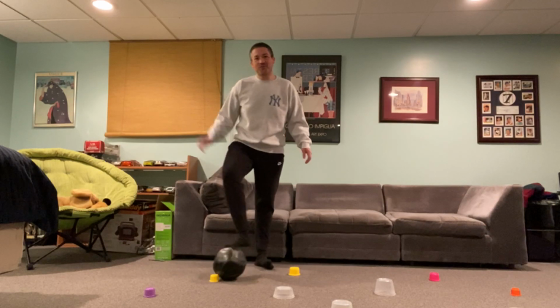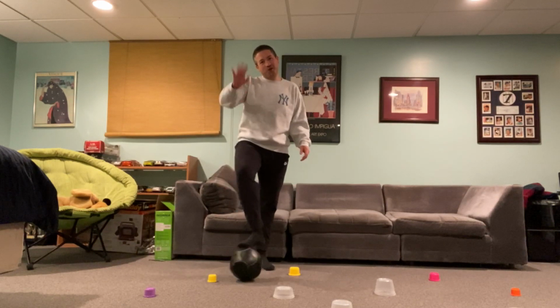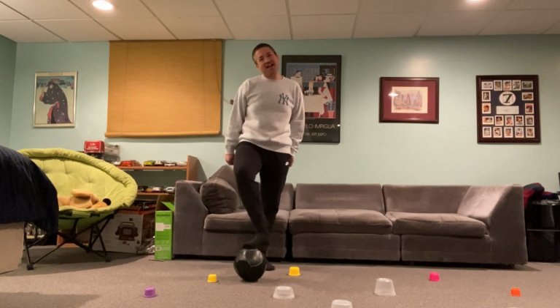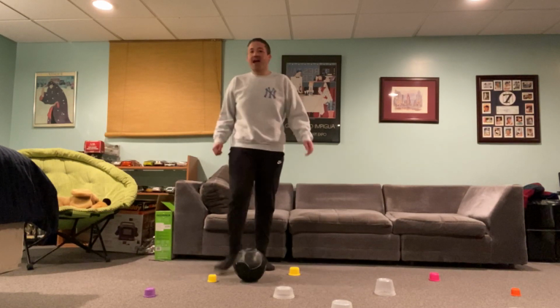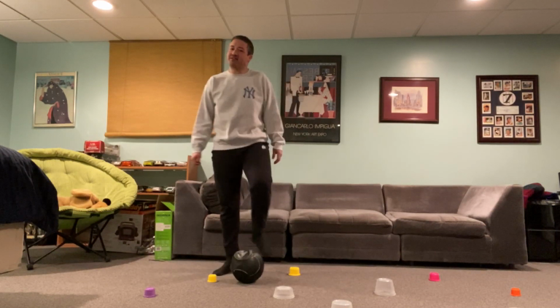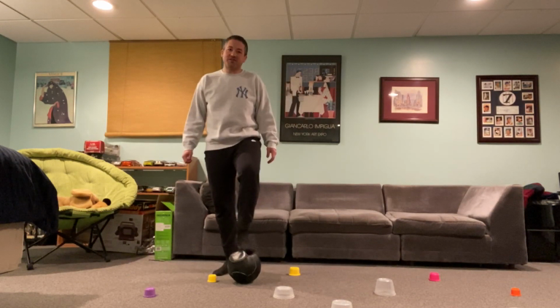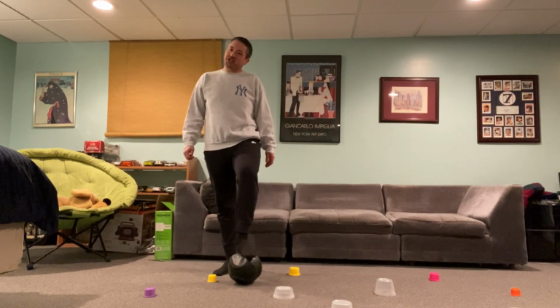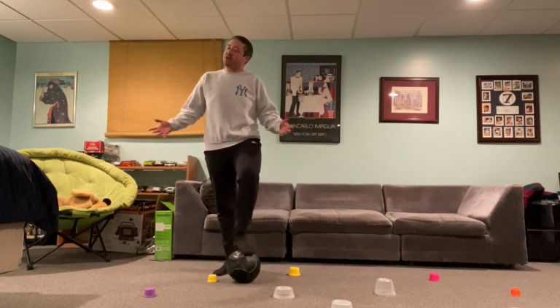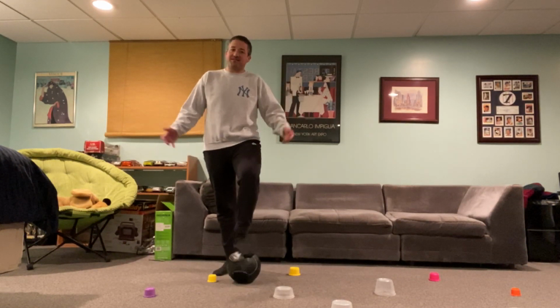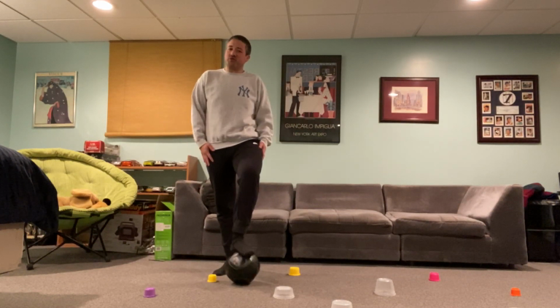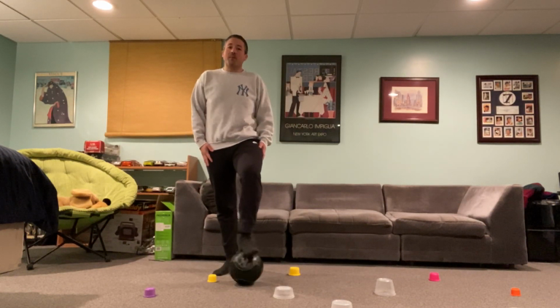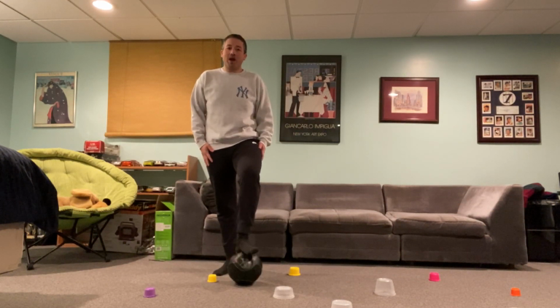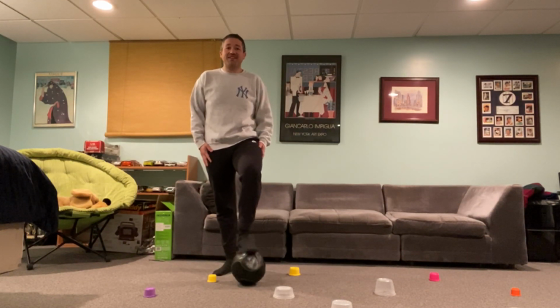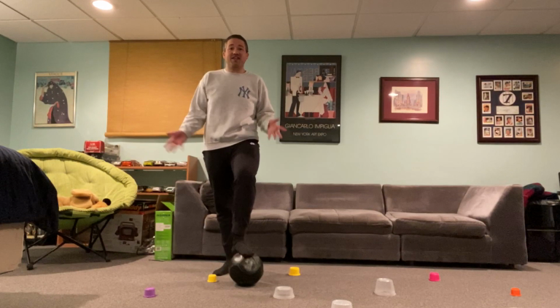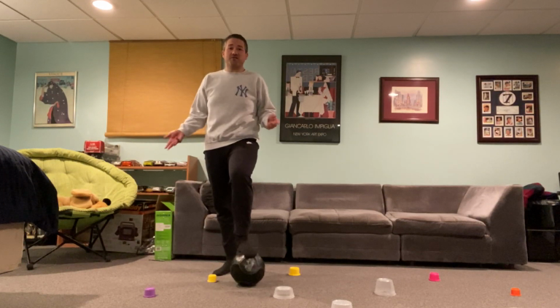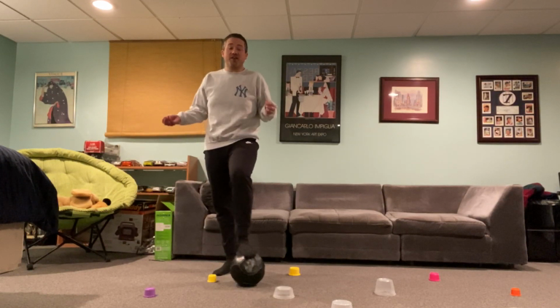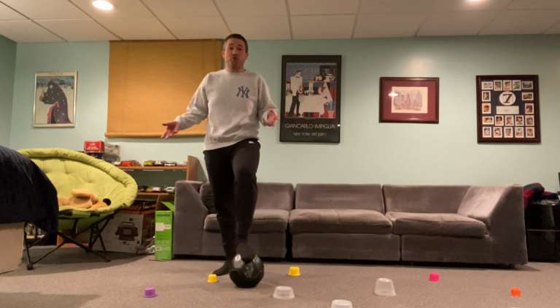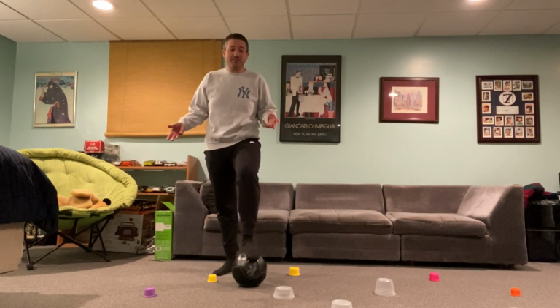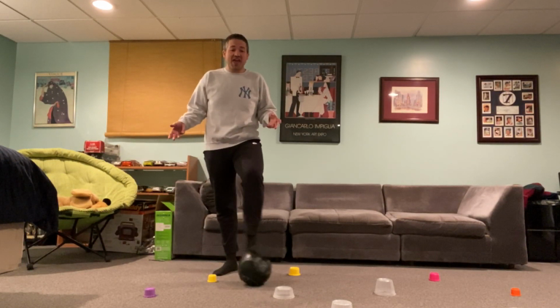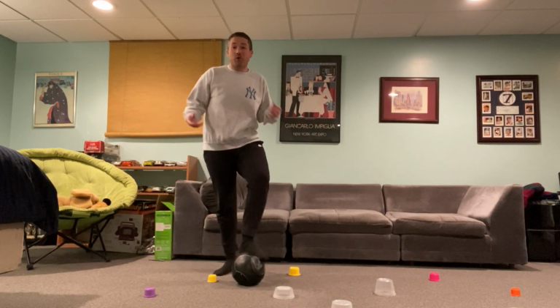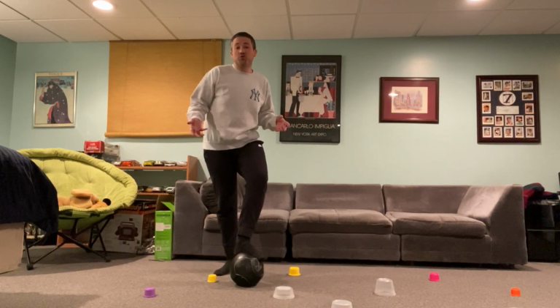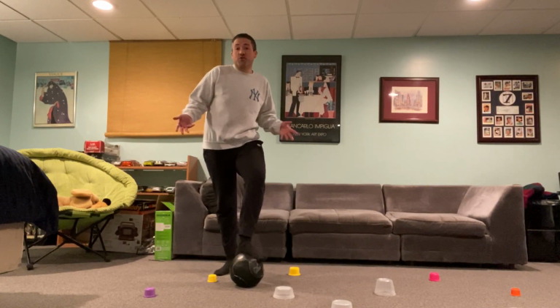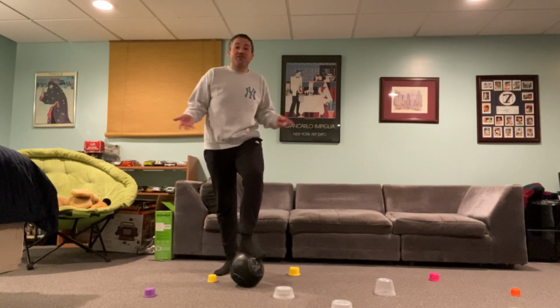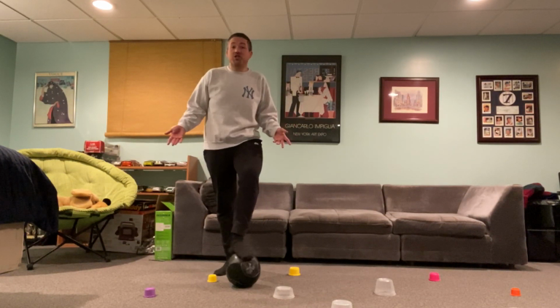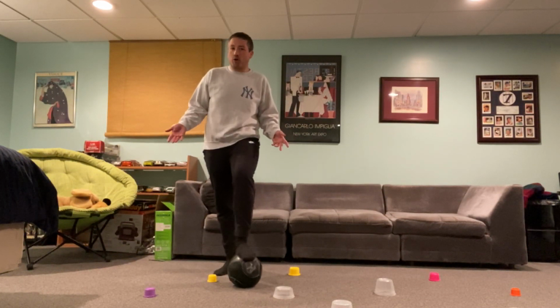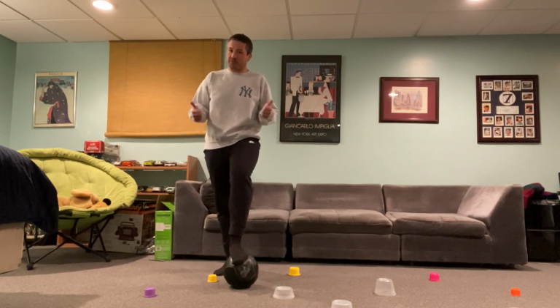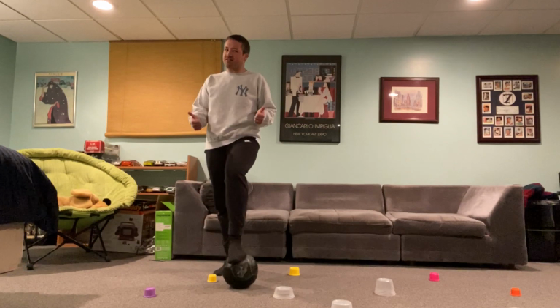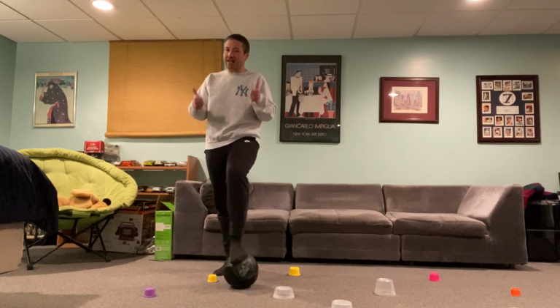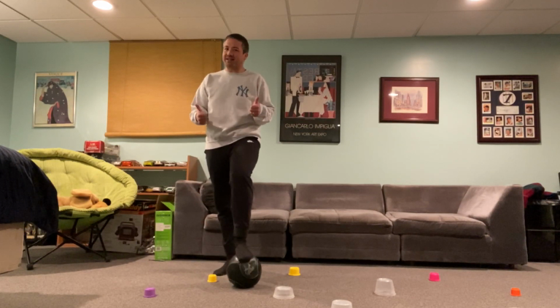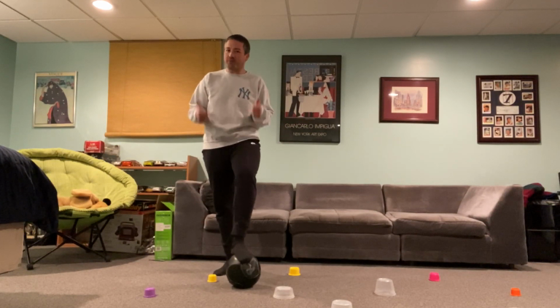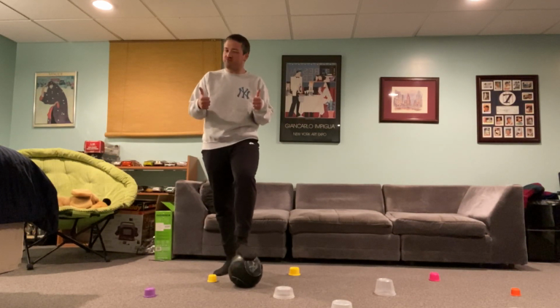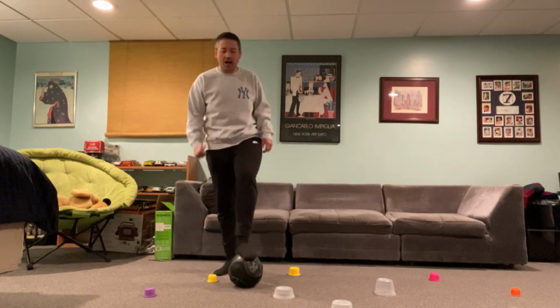Hey everyone, it's Coach Zach. I miss everybody so much and I can't wait to see you soon. I wanted to send you some videos of some fun sports games that we do during the week that you can do at home, so you can practice and when we get back together to play, we're ready to go.